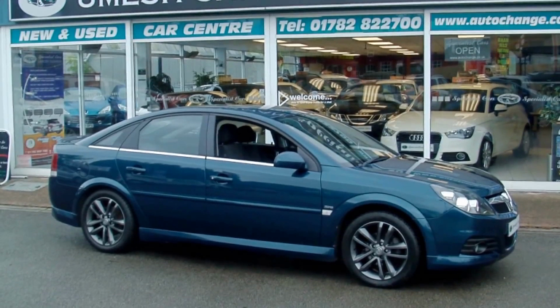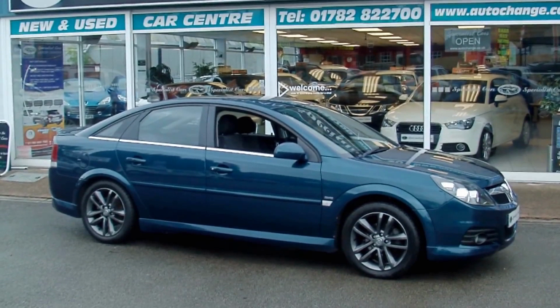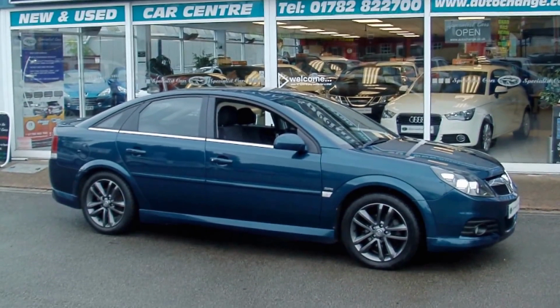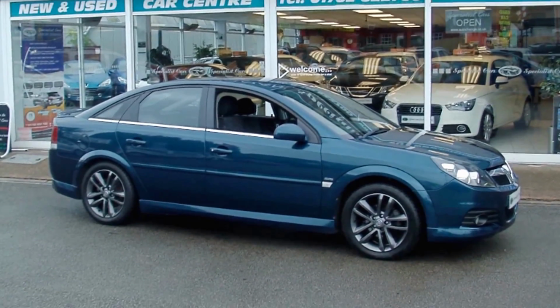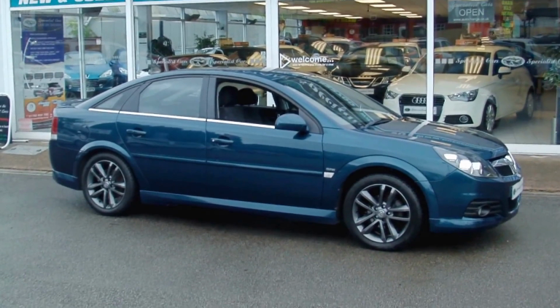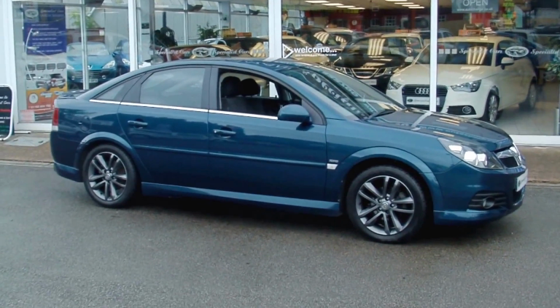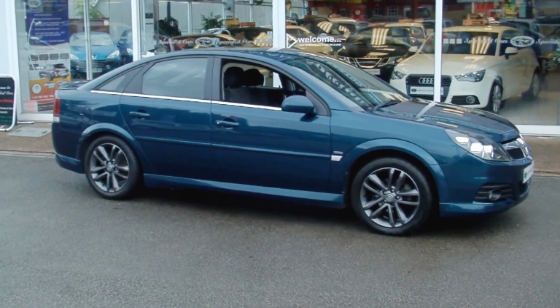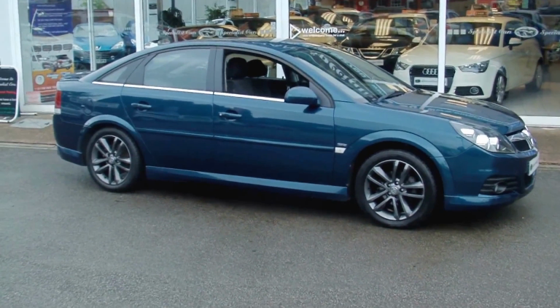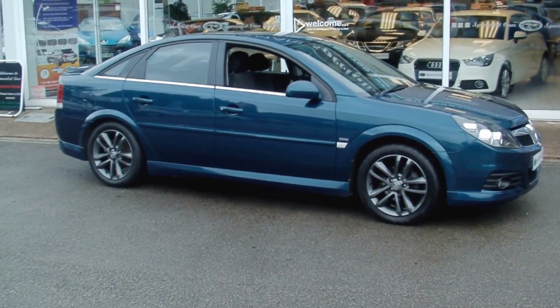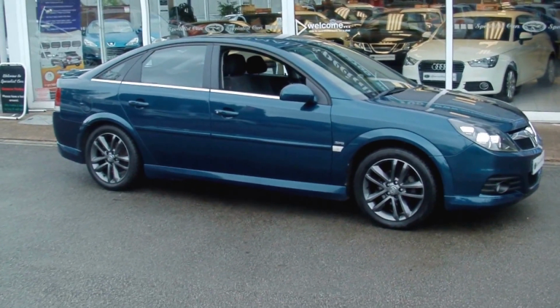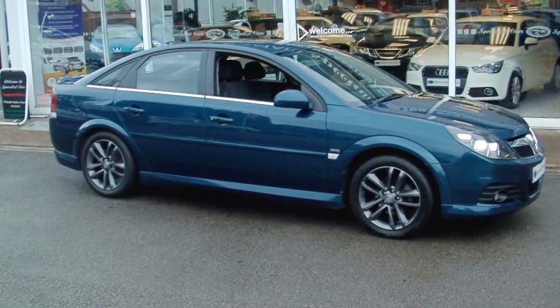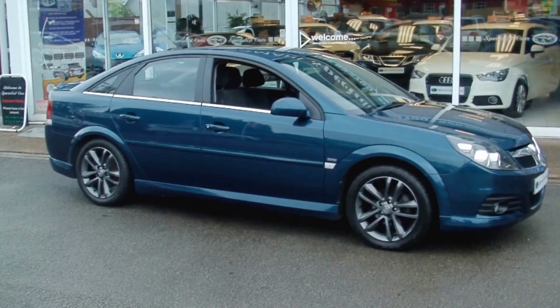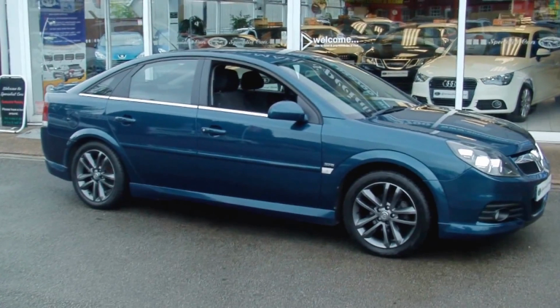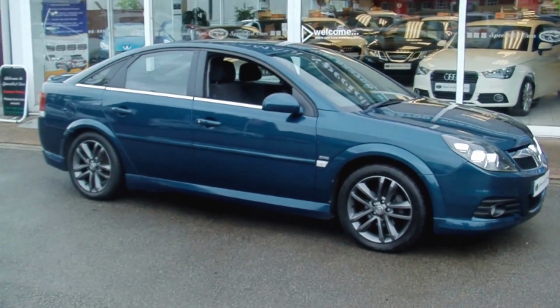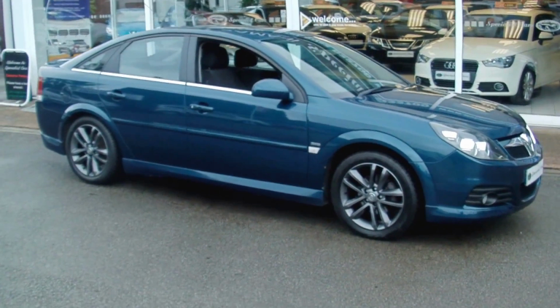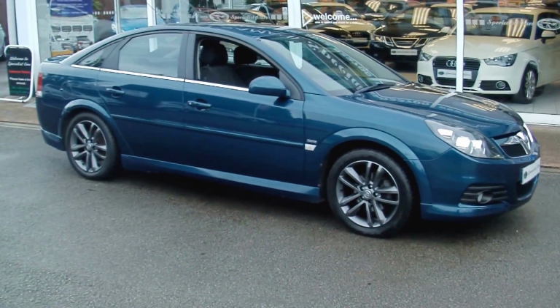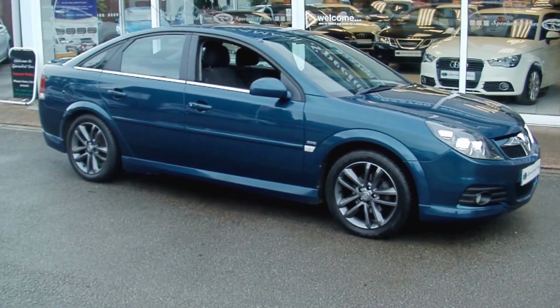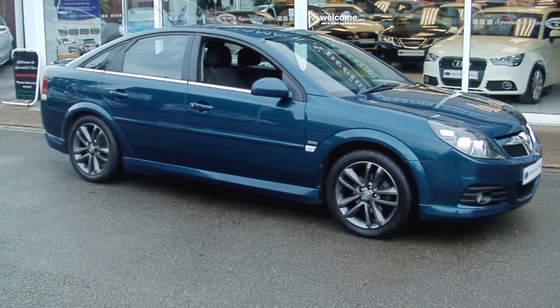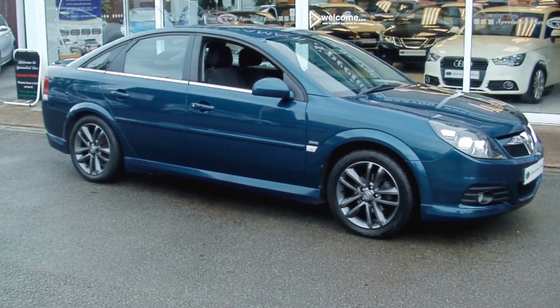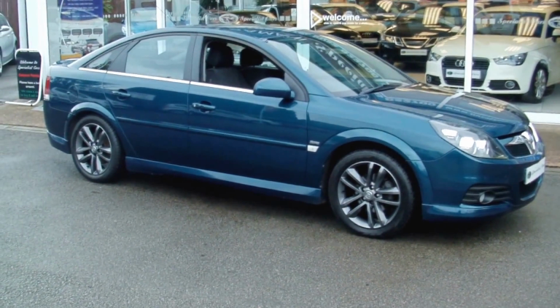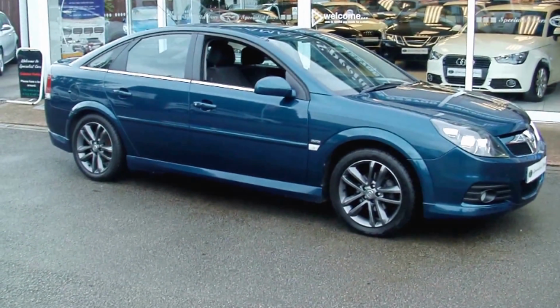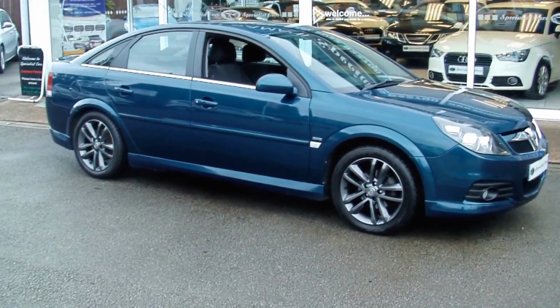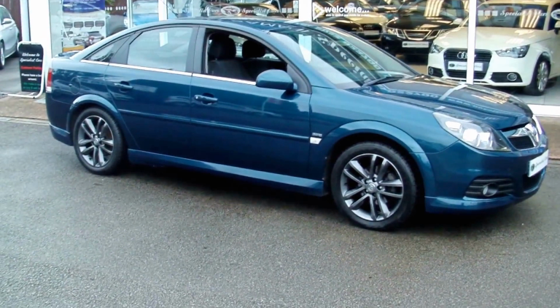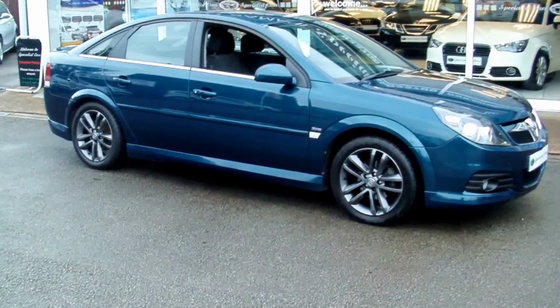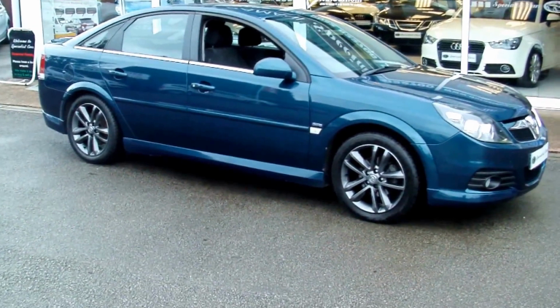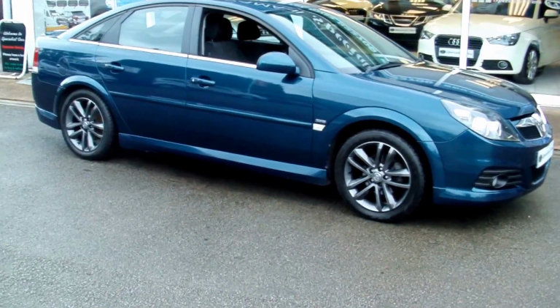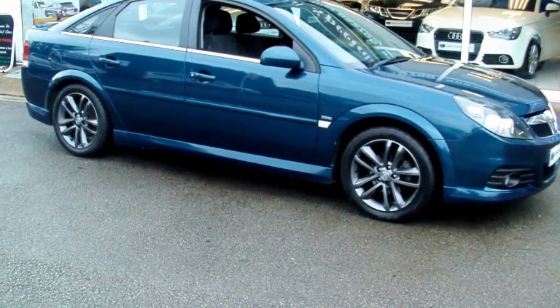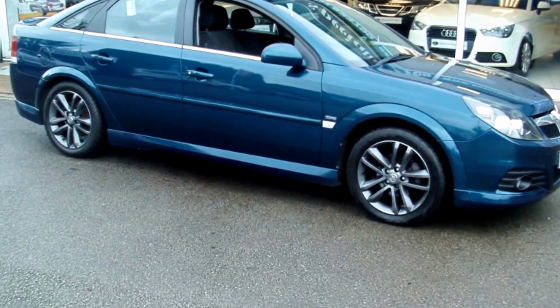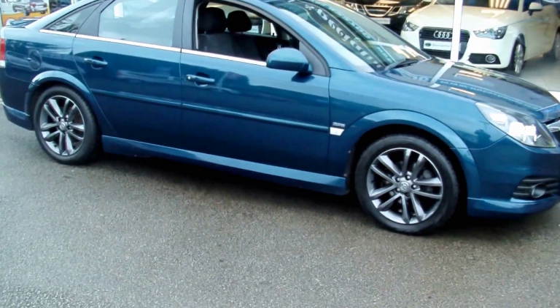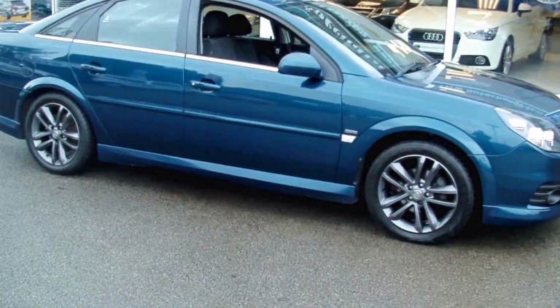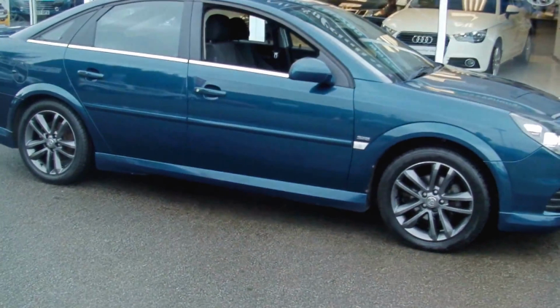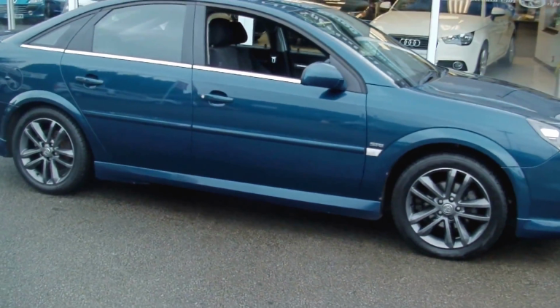Welcome to Splashless Car Stoke. Here we have a Vauxhall Vectra SRI, an absolutely stunning example fitted with a factory body kit, the VXR body kit, finished in Peacock Blue Metallic.